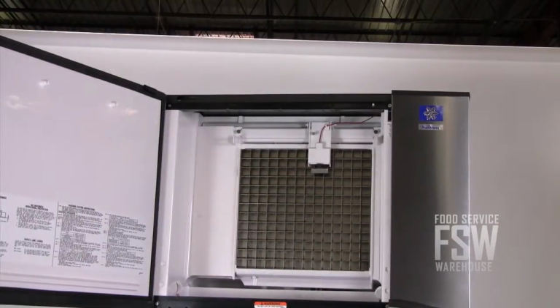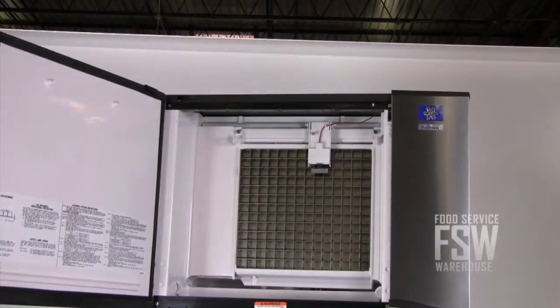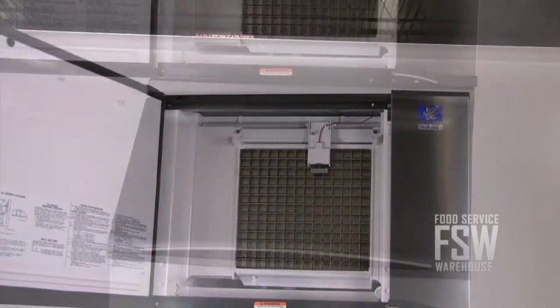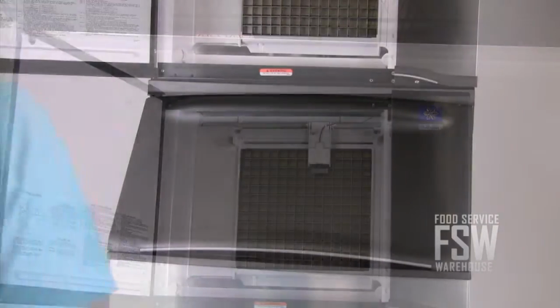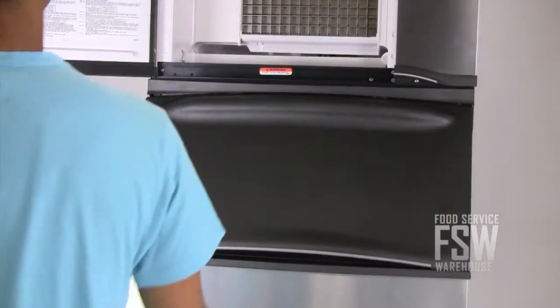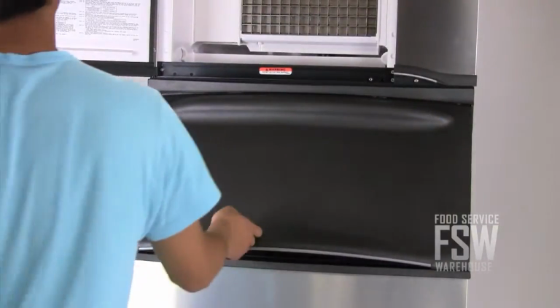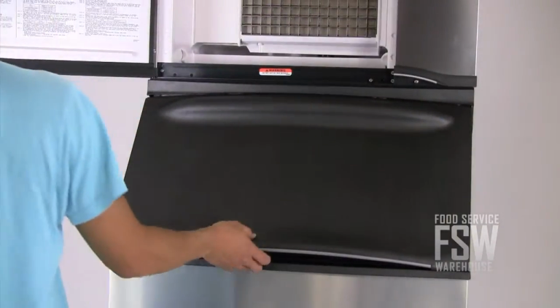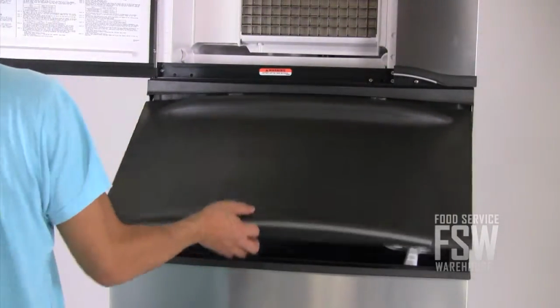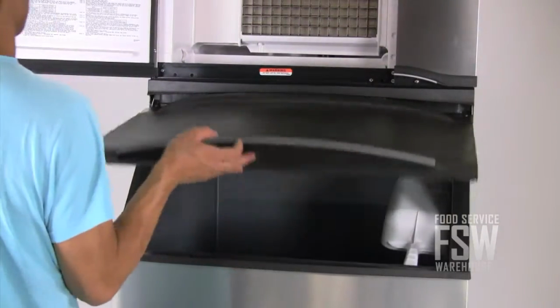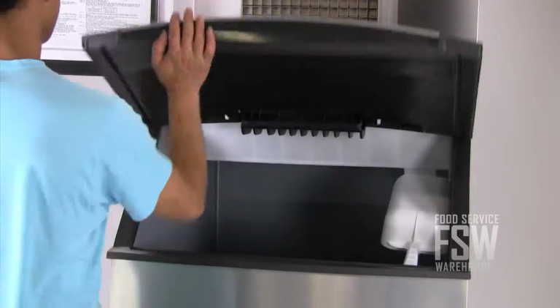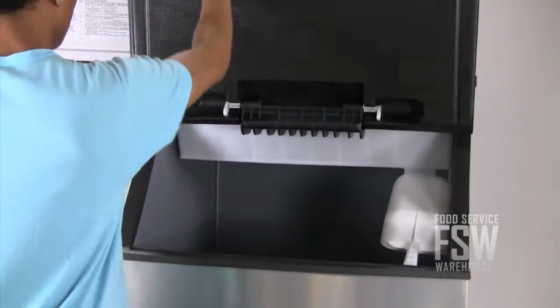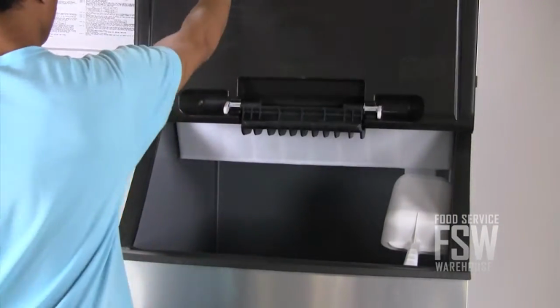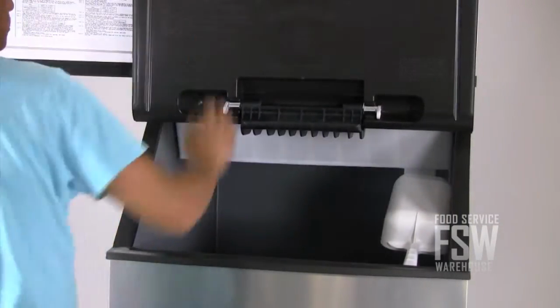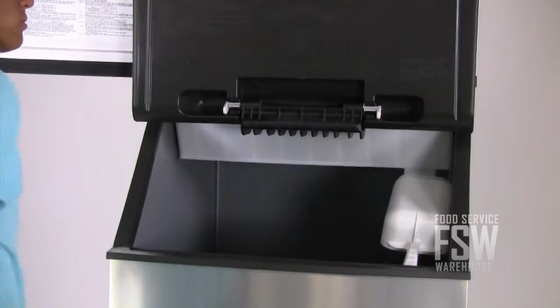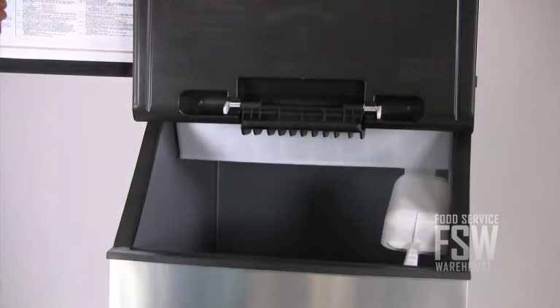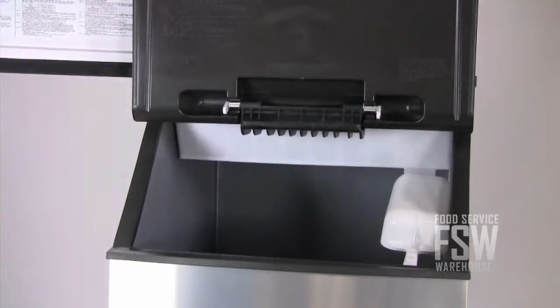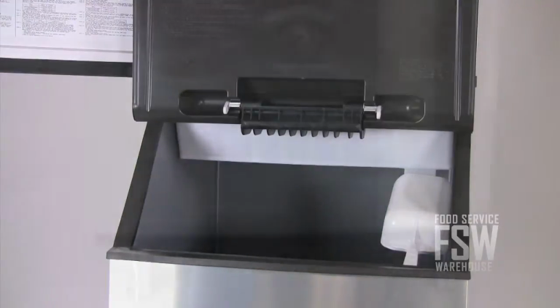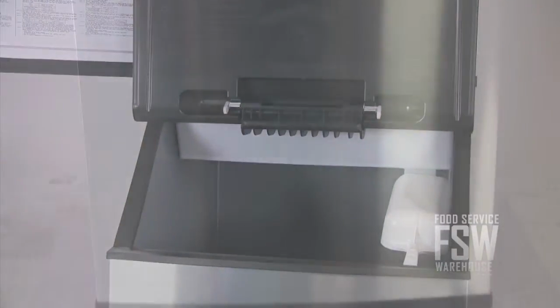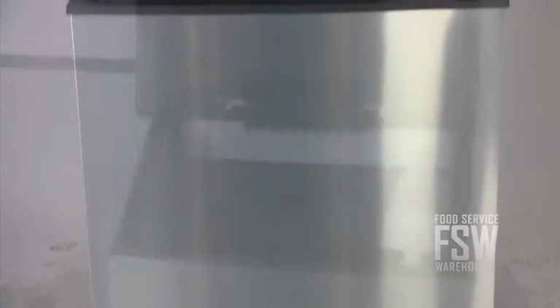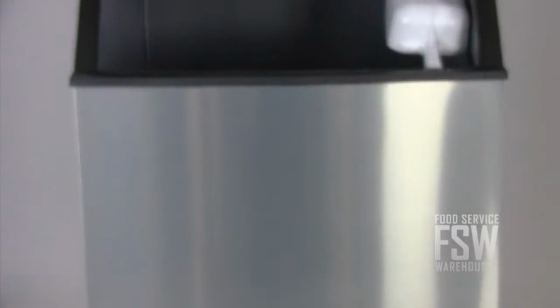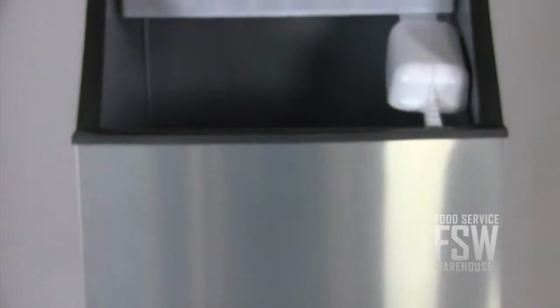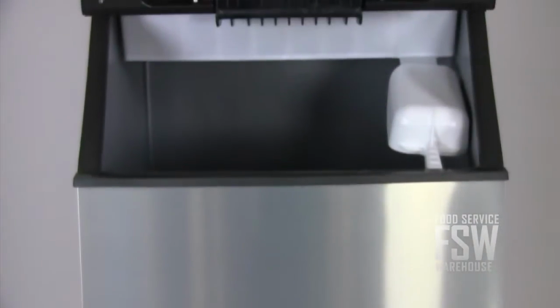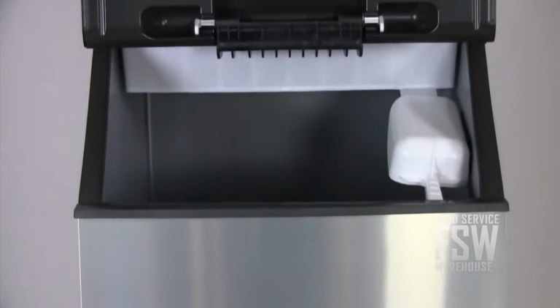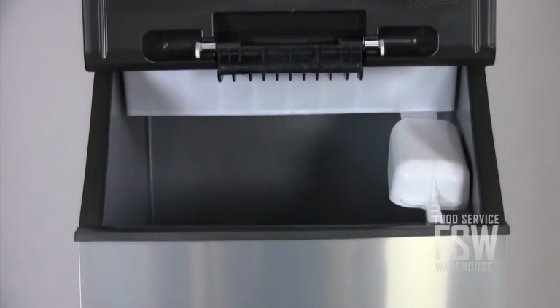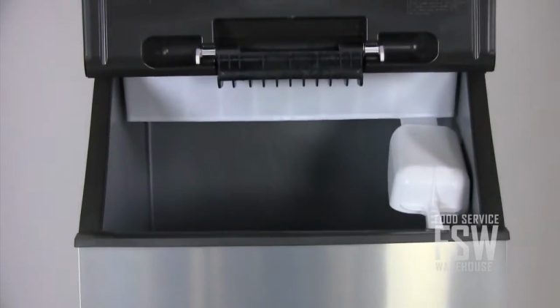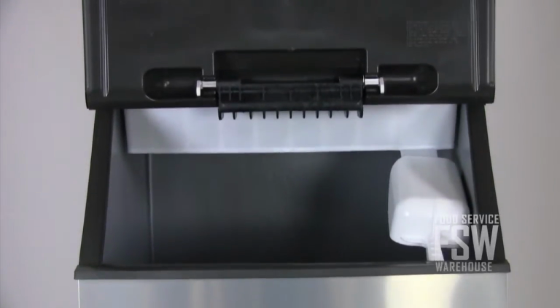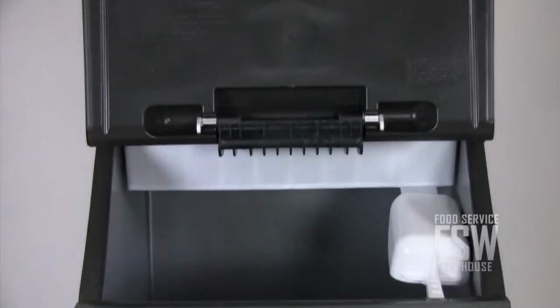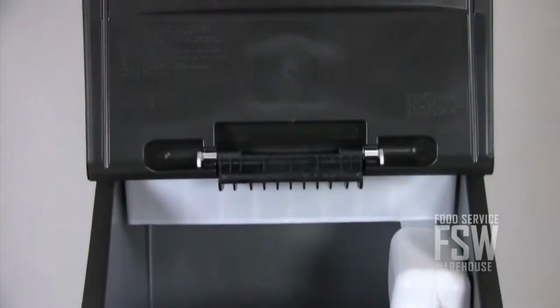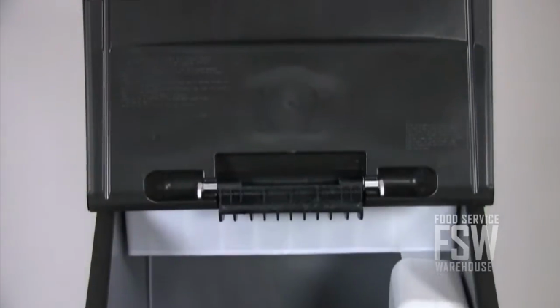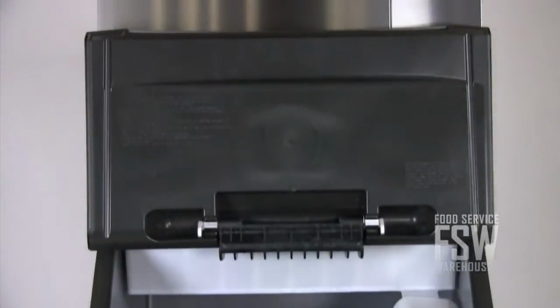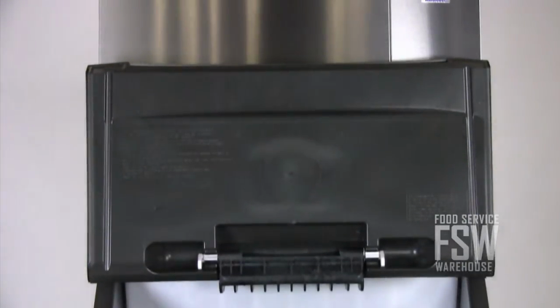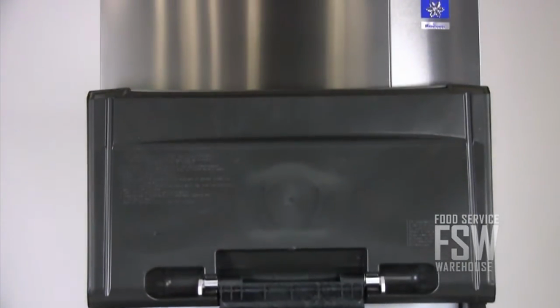The ice bin has a durable plastic door that lifts up to create a large opening for scooping ice. This Manitowoc Ice Machine and Ice Storage Bin combination unit offers convenience and reliability for the commercial operation.